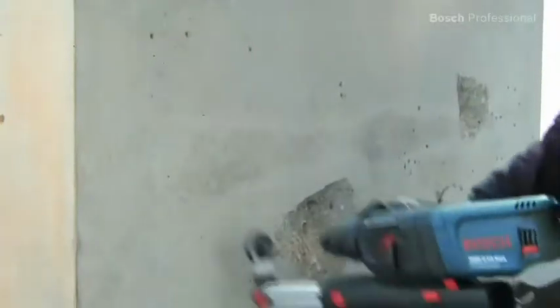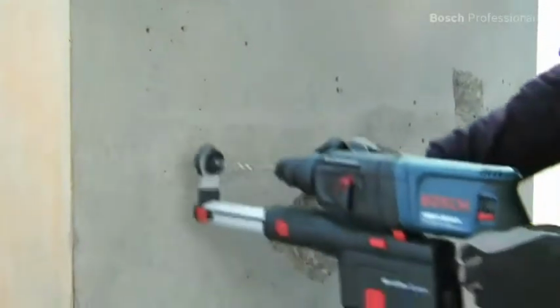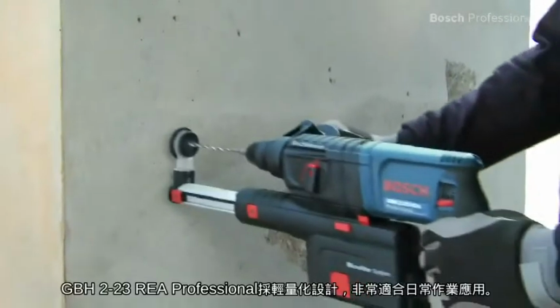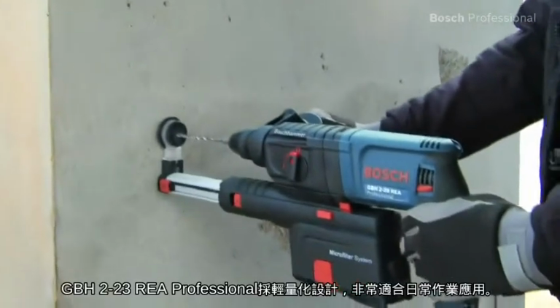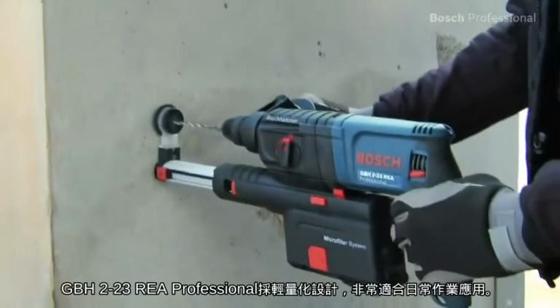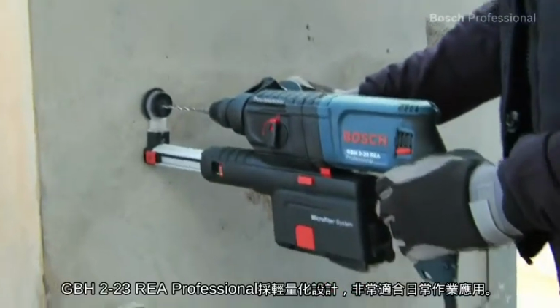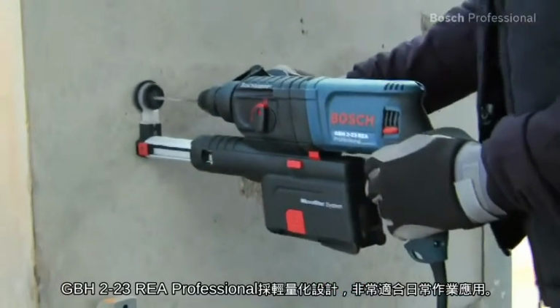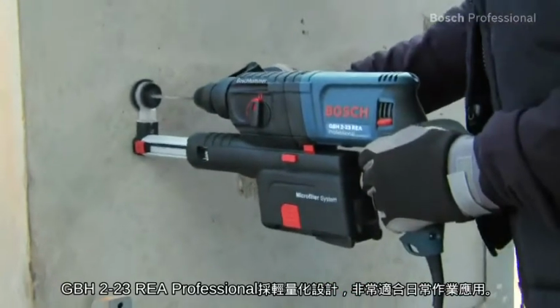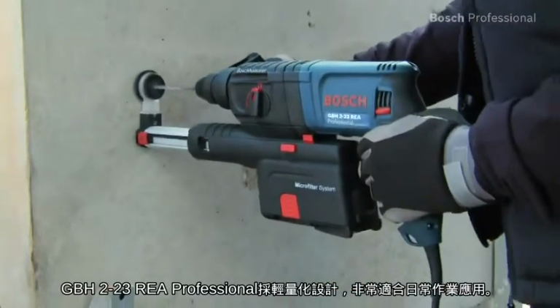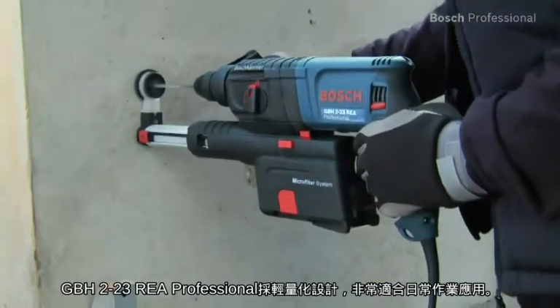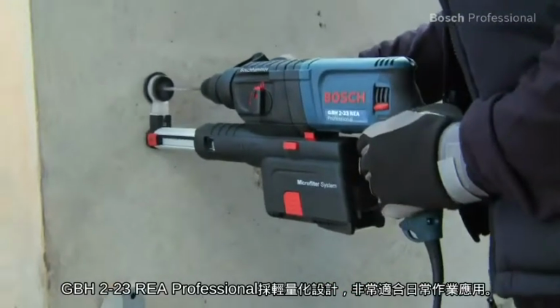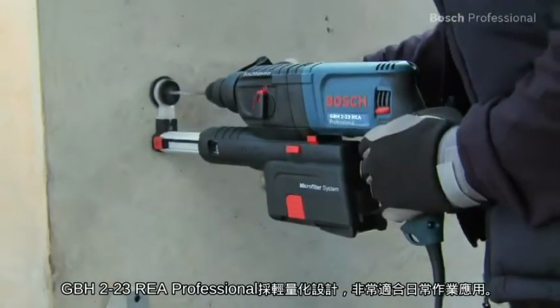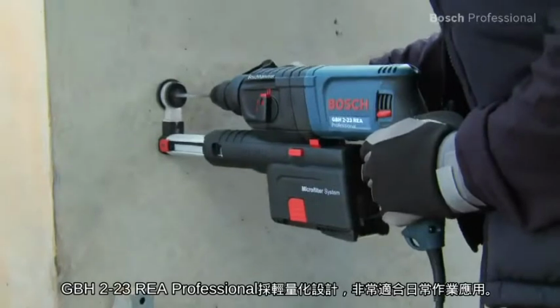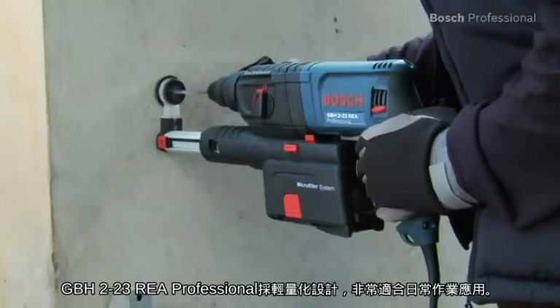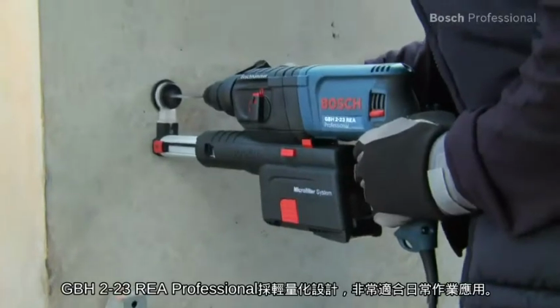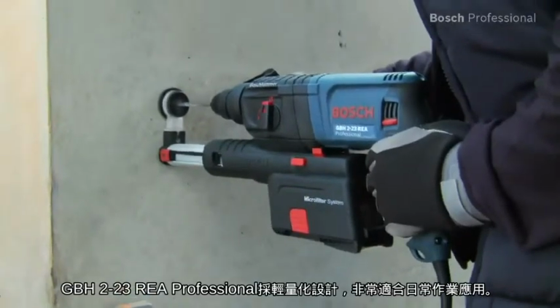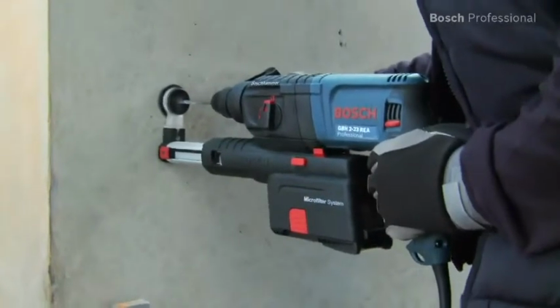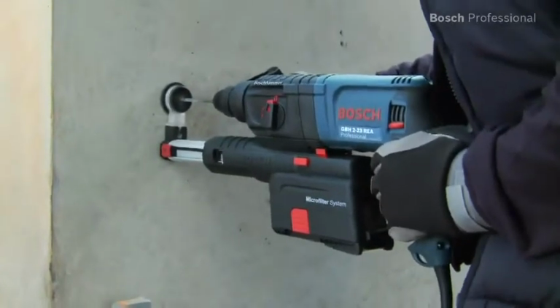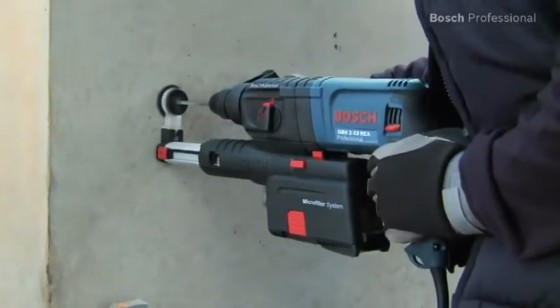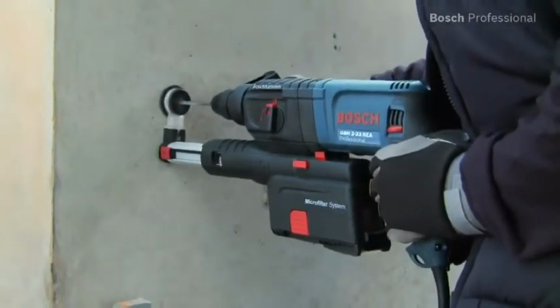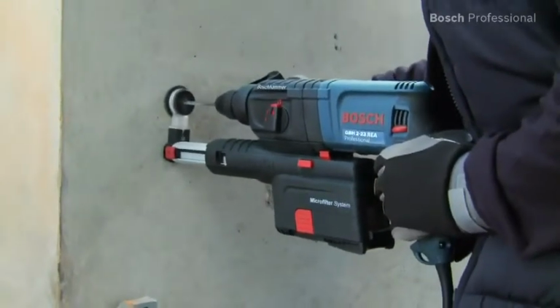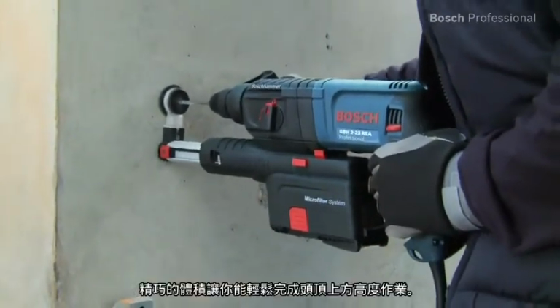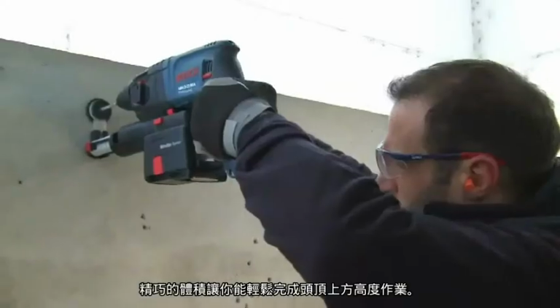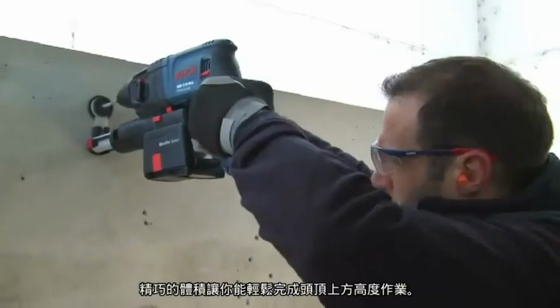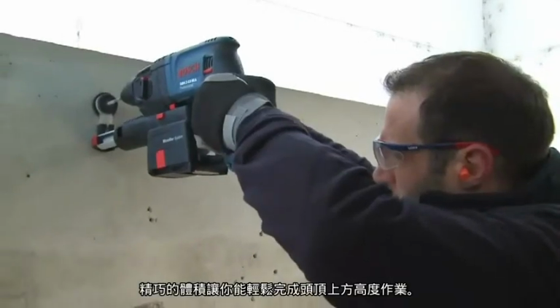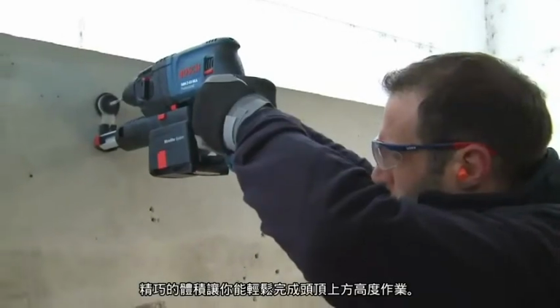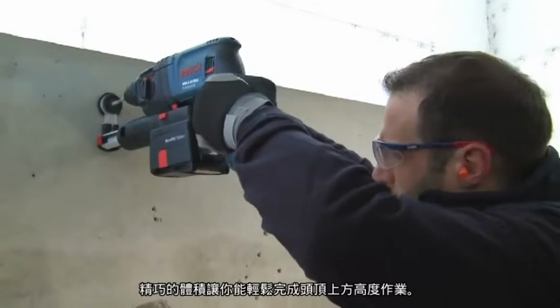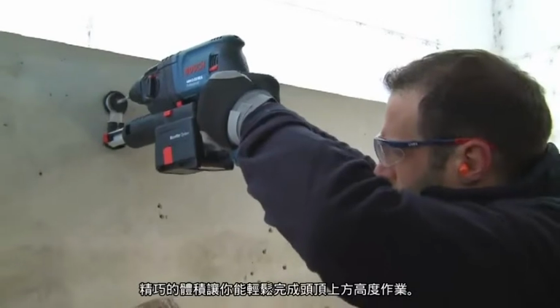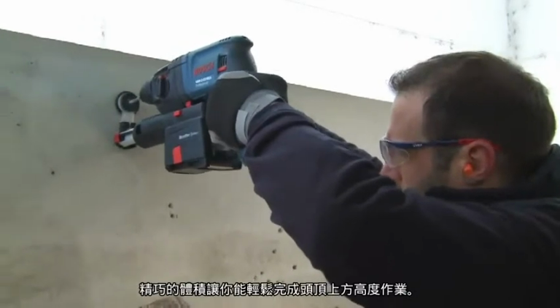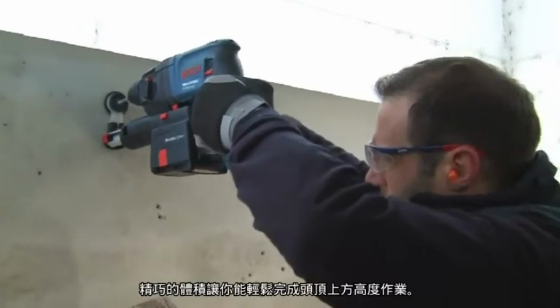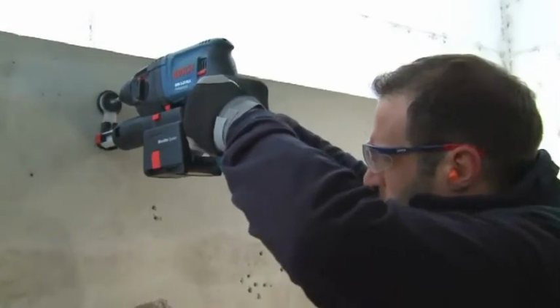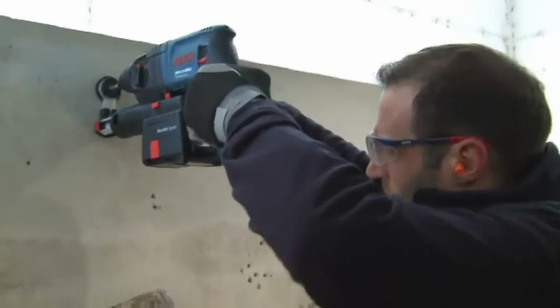The GBH223REA professional is ideal for everyday use and impresses with its low weight. Thanks to its extremely compact design, you can also work comfortably overhead.